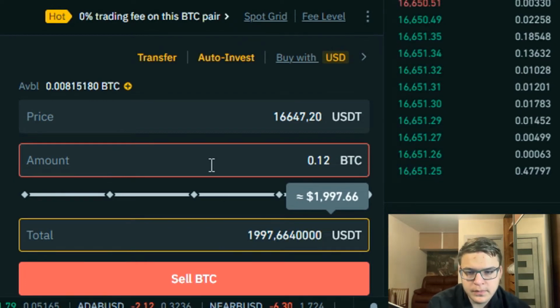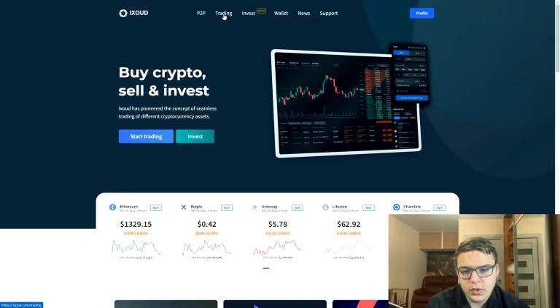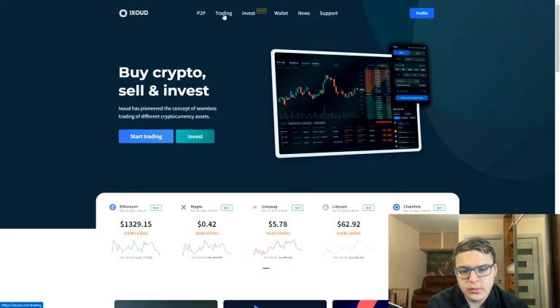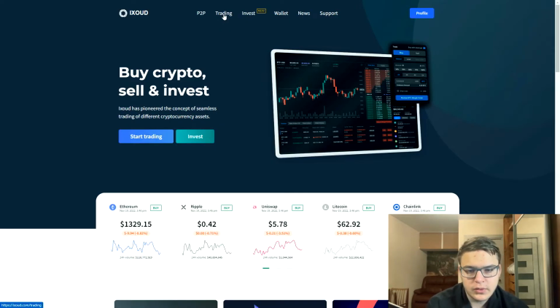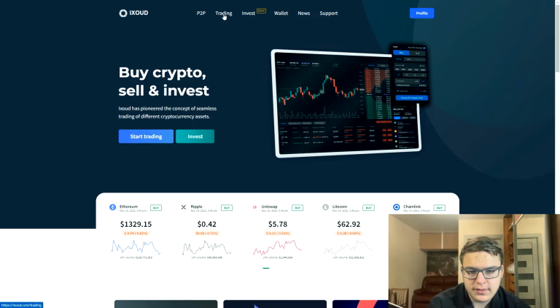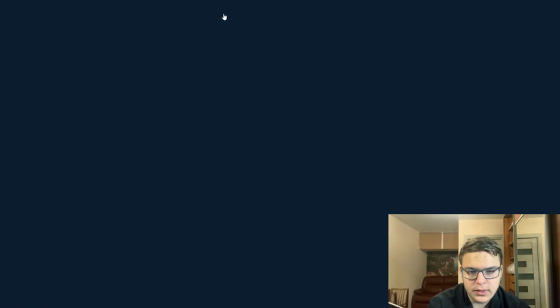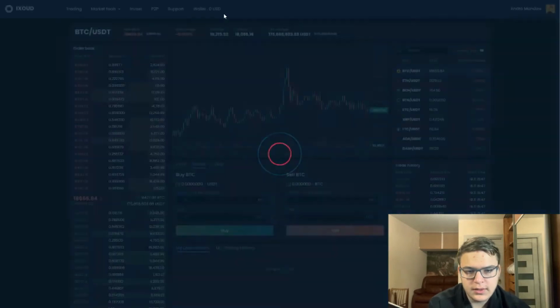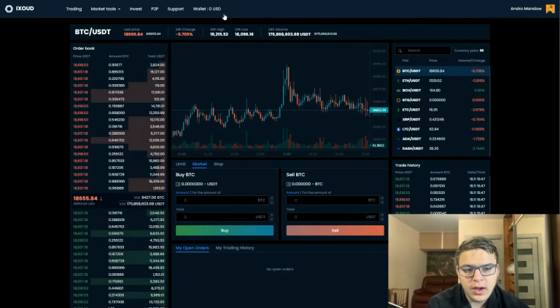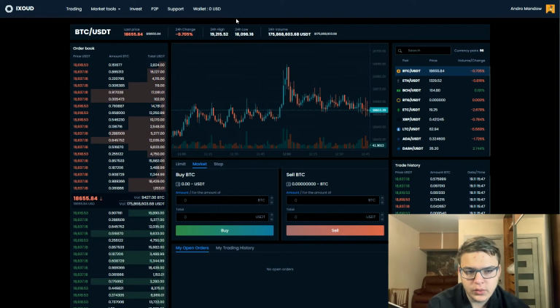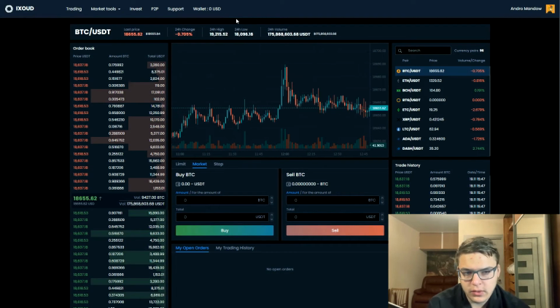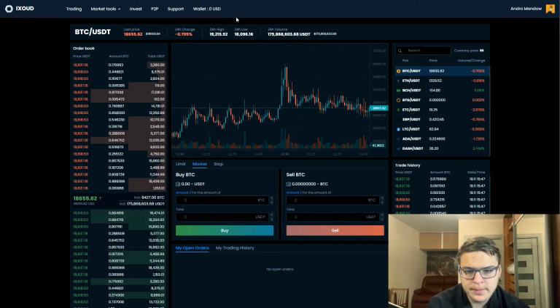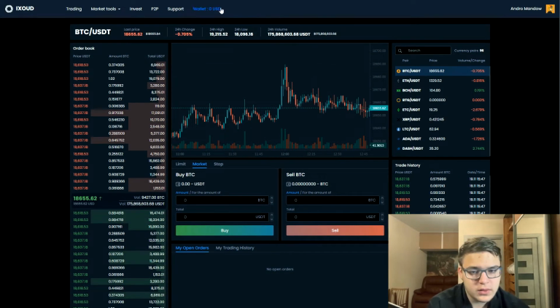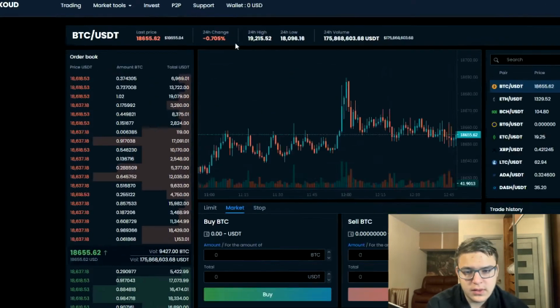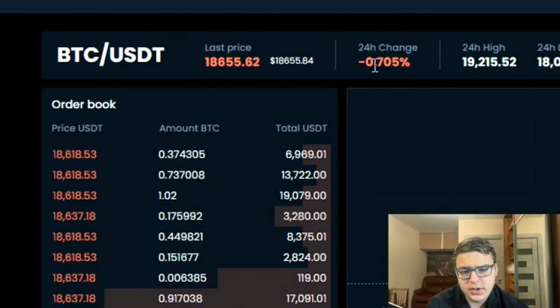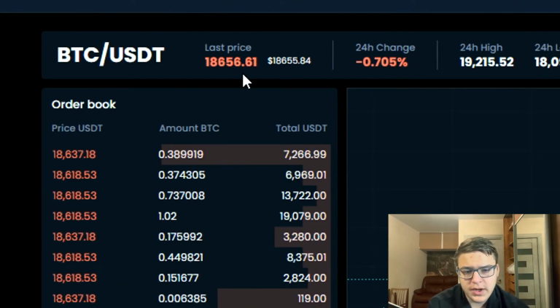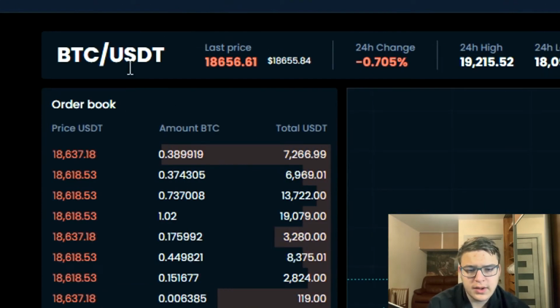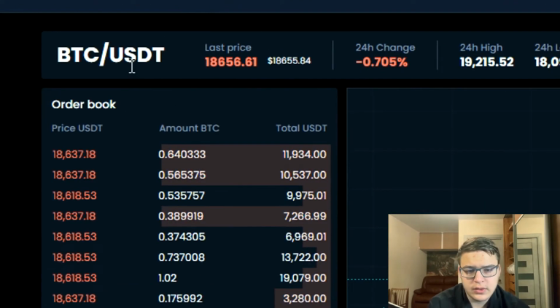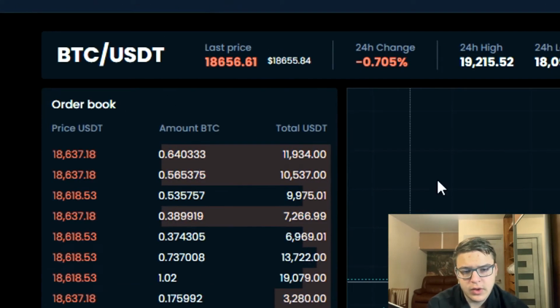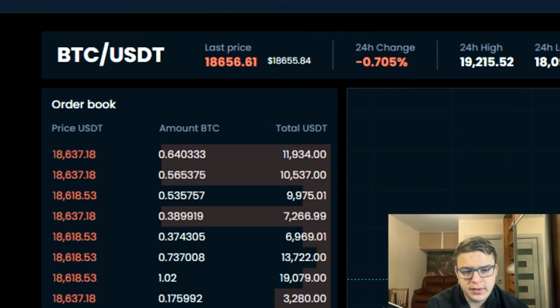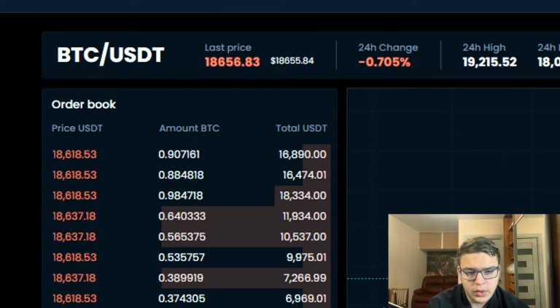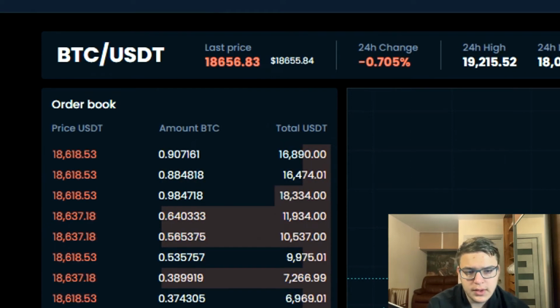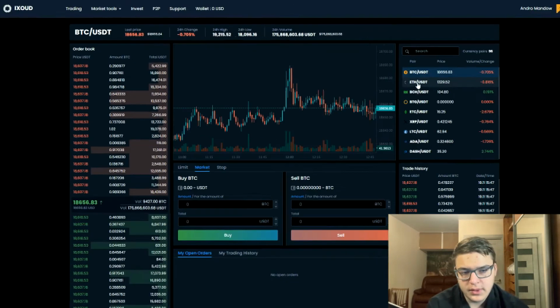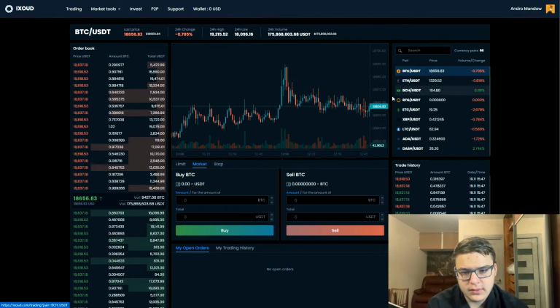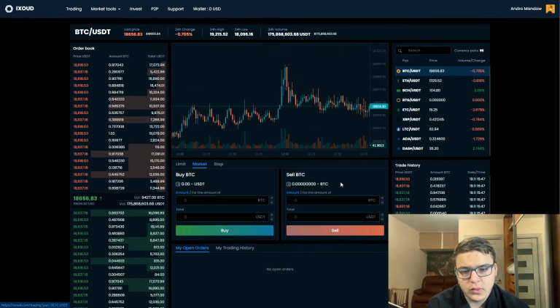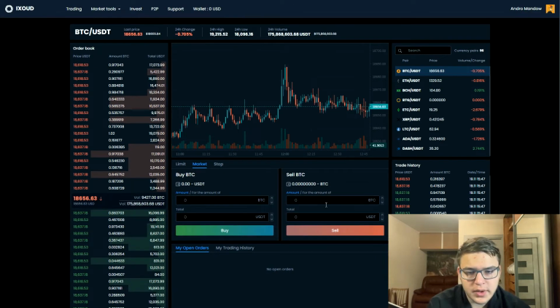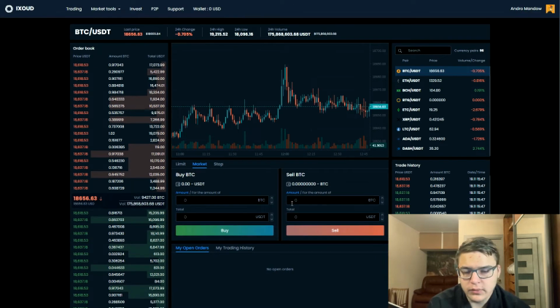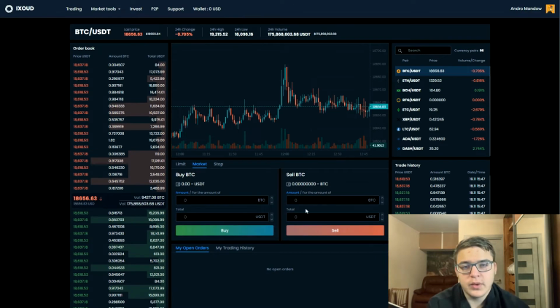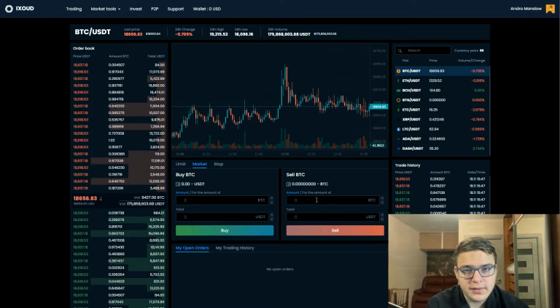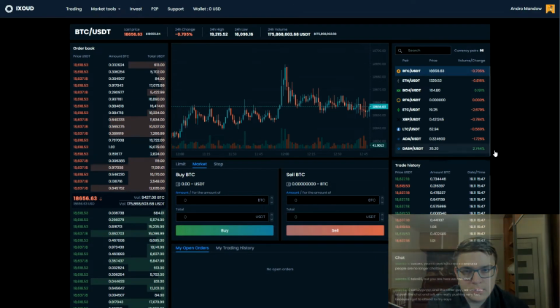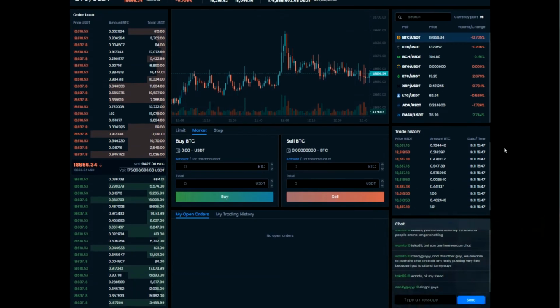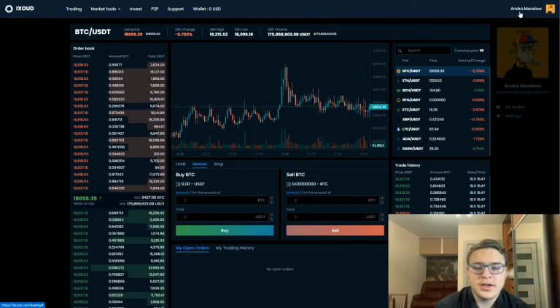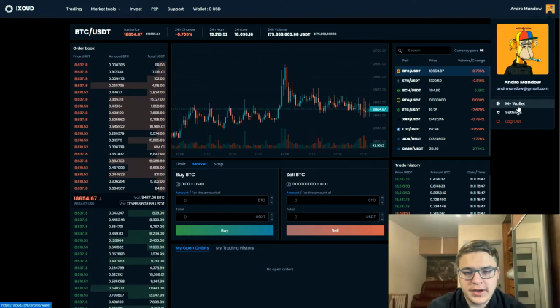Now let's switch to IXR and see how much we can earn. As you can see, the Bitcoin rate on IXR is 12% more than on Binance, so our profit will be 12%. Let's check it out.